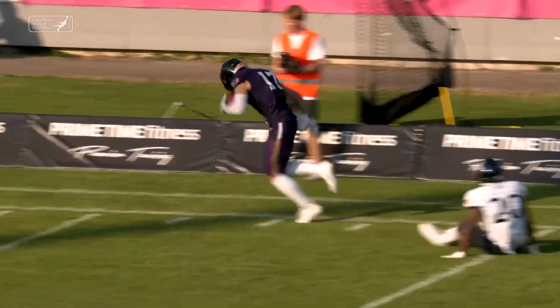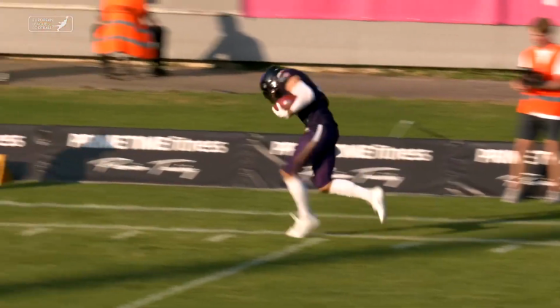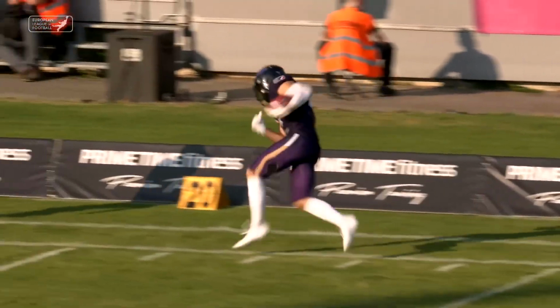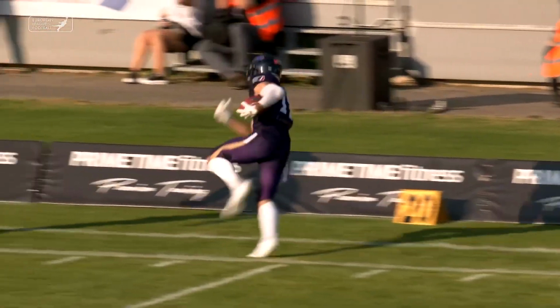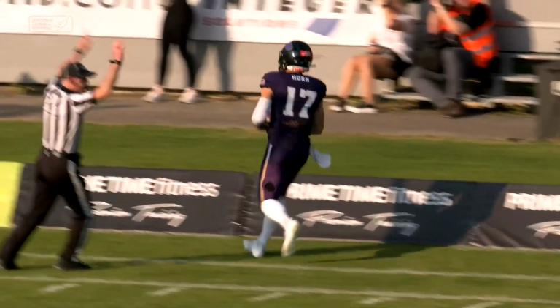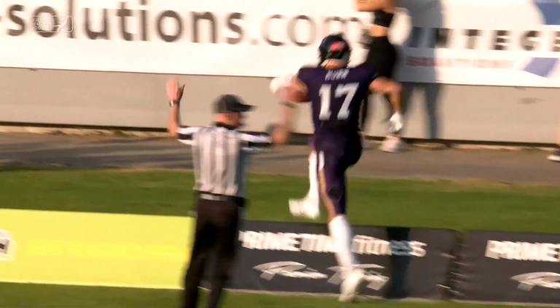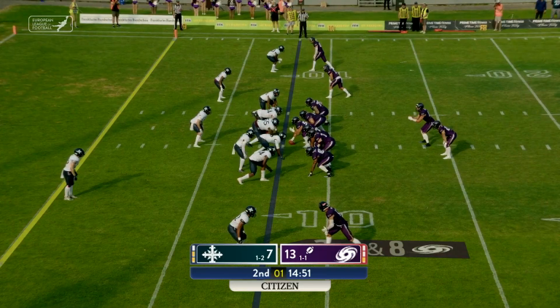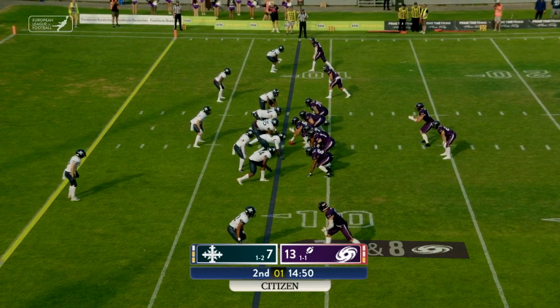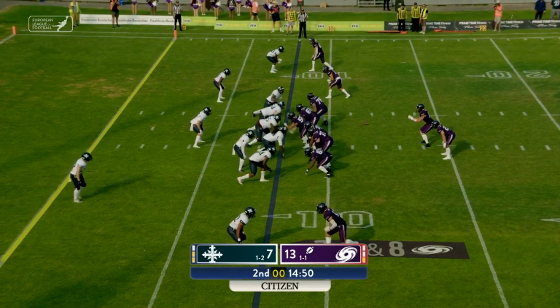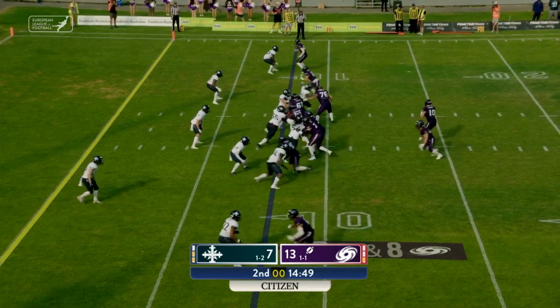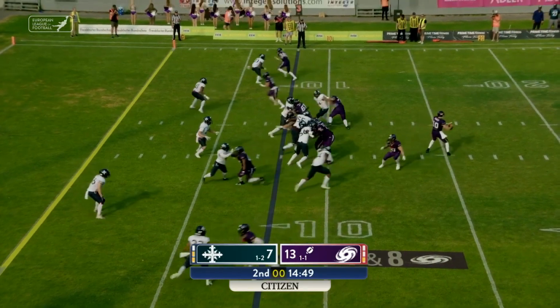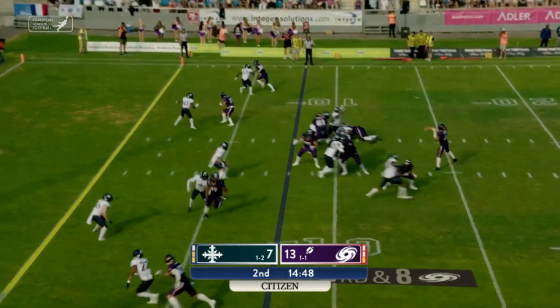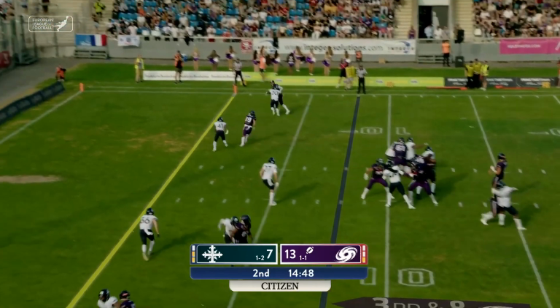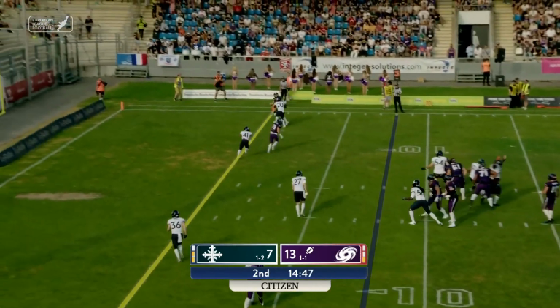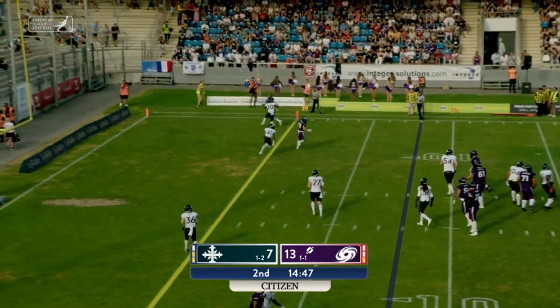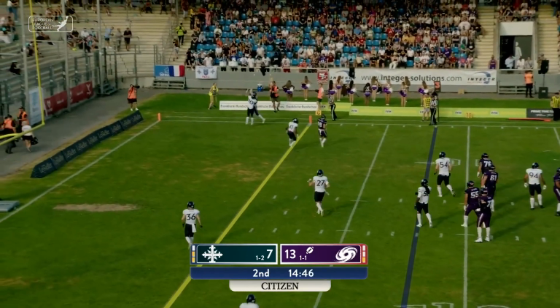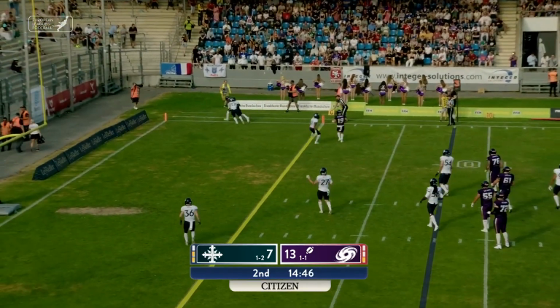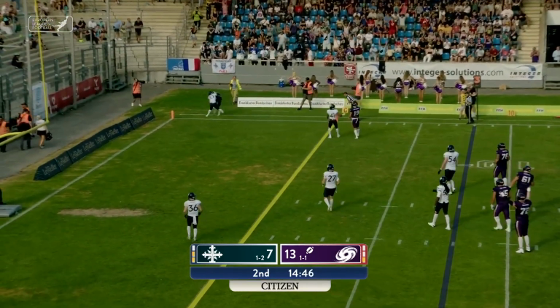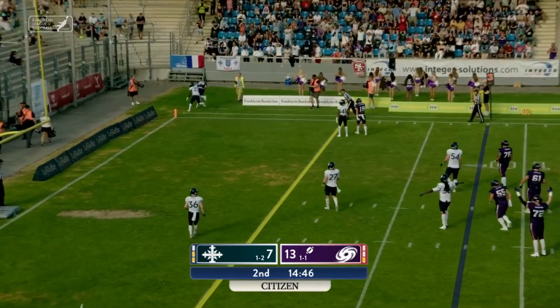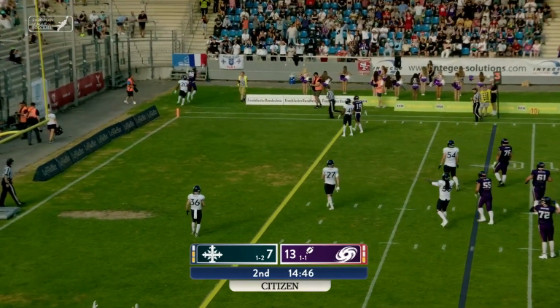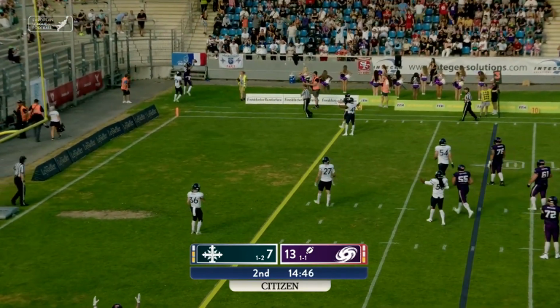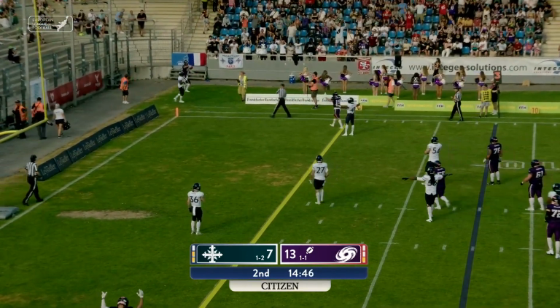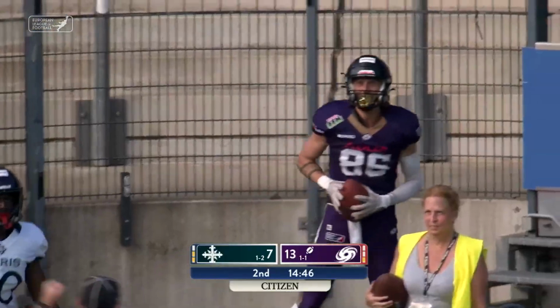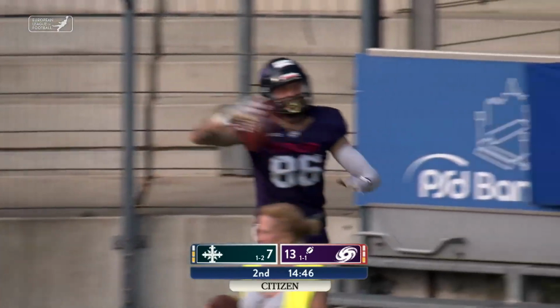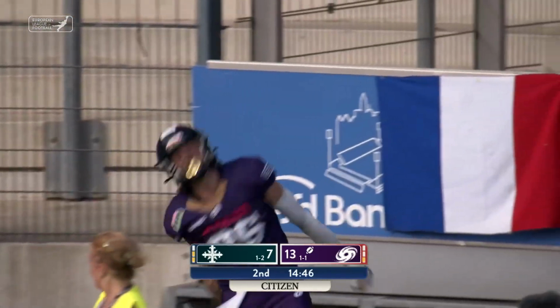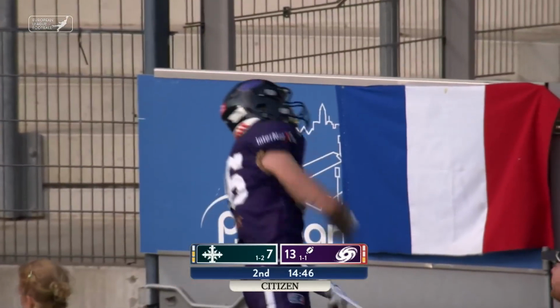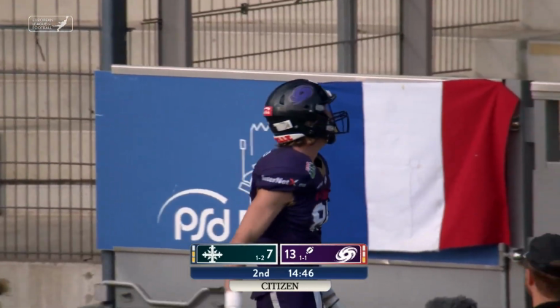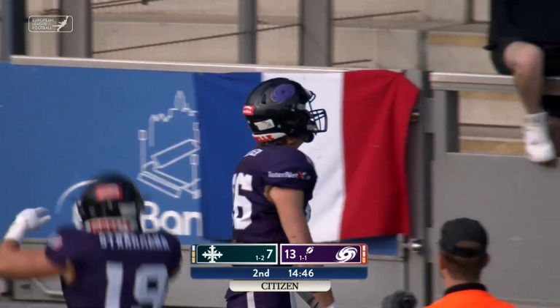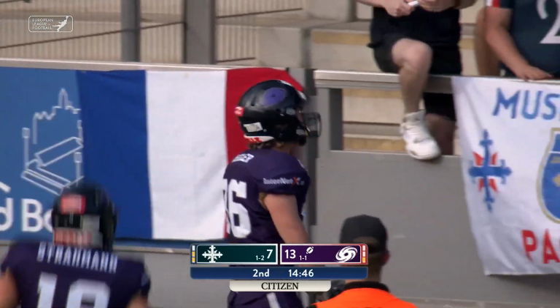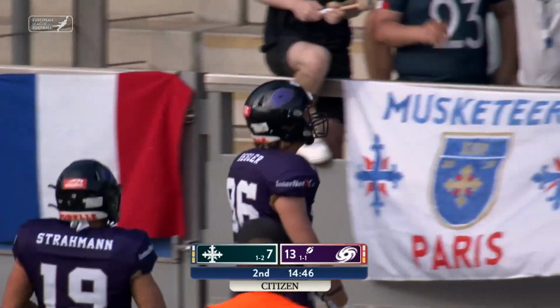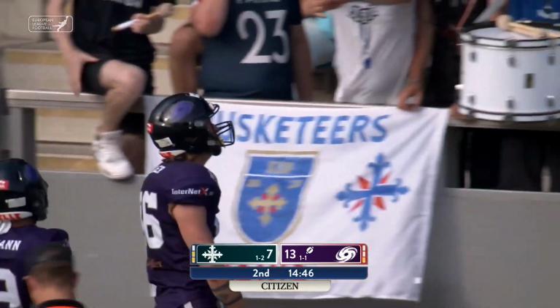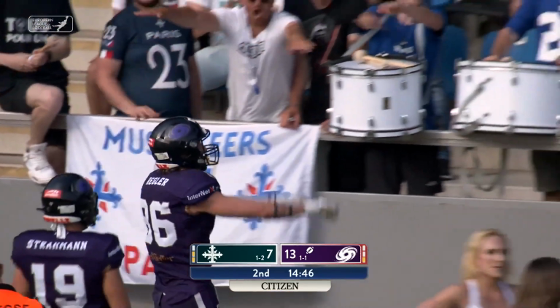It was again Saeed. Cluley will throw — corner of the end zone, it's hauled in for the score by Lawrence Regler!